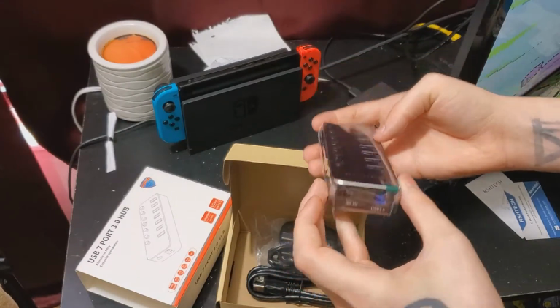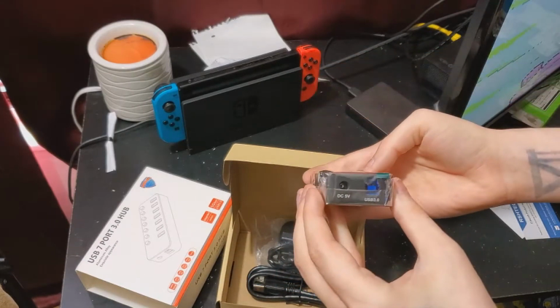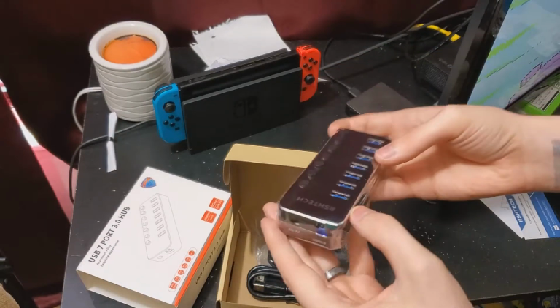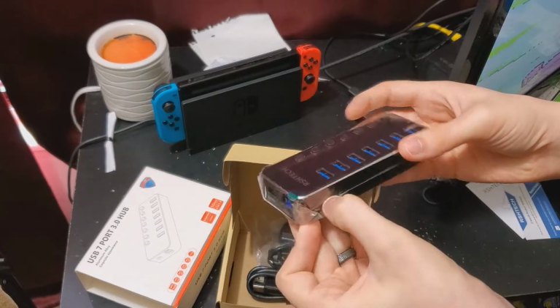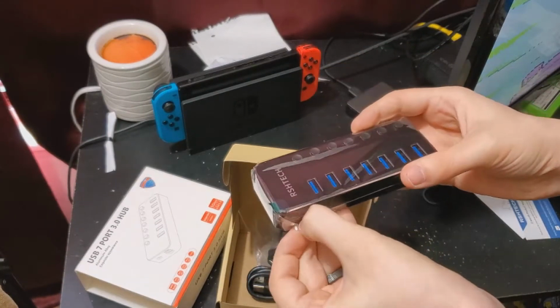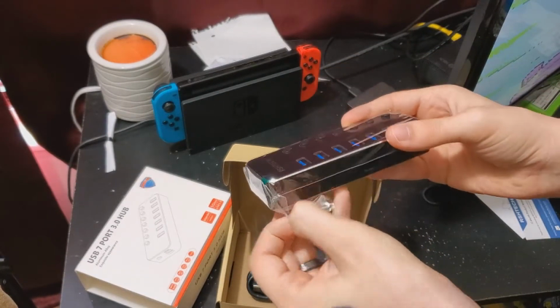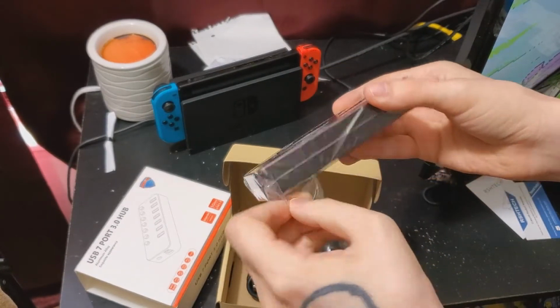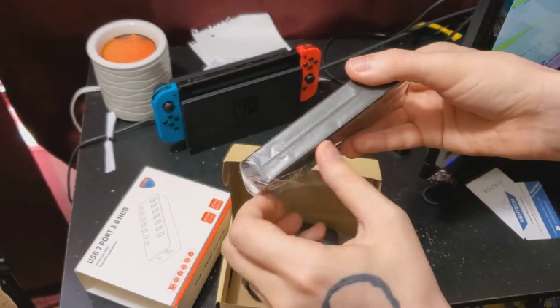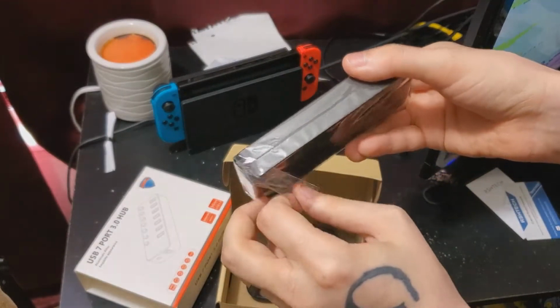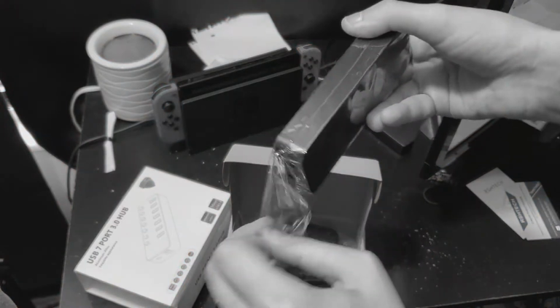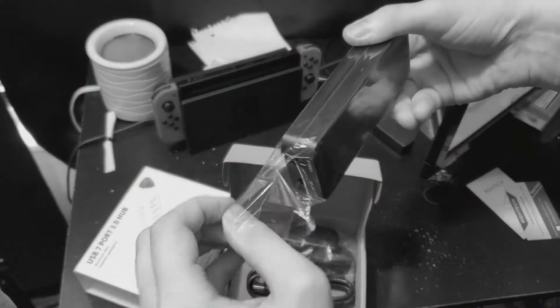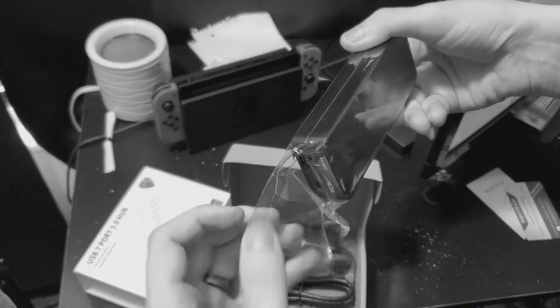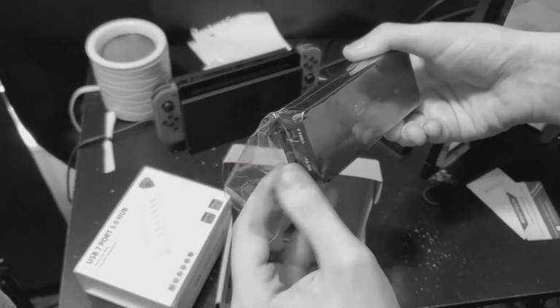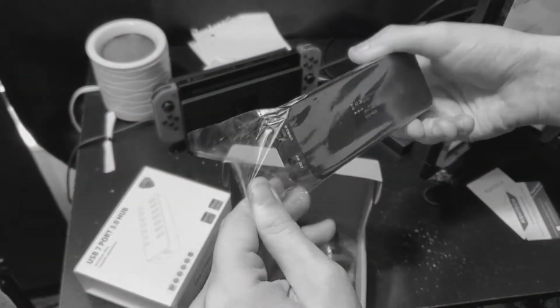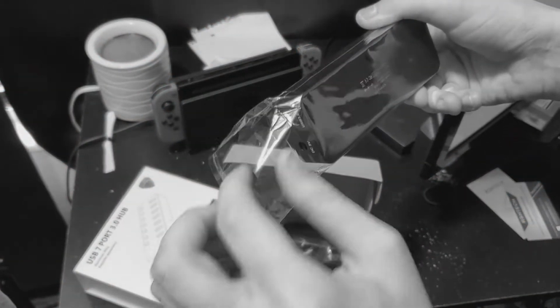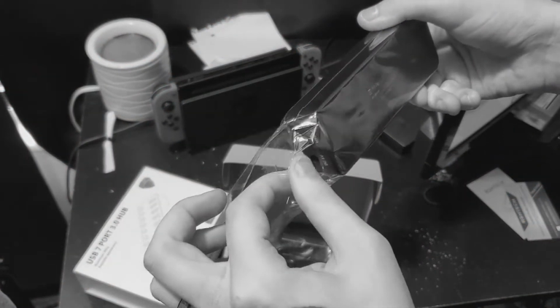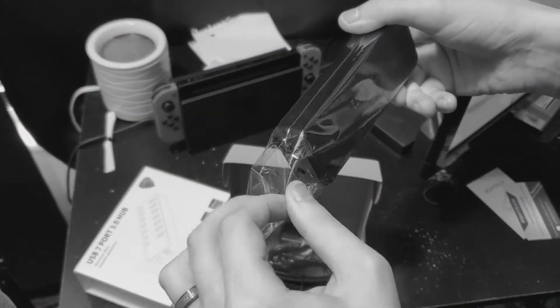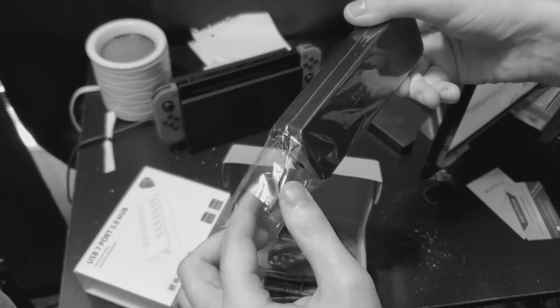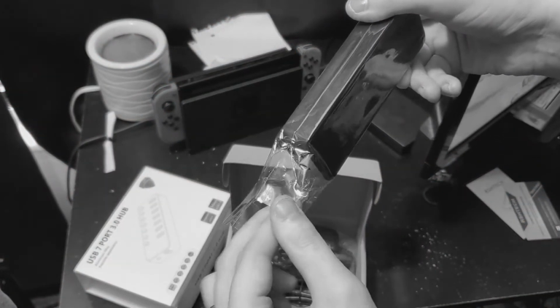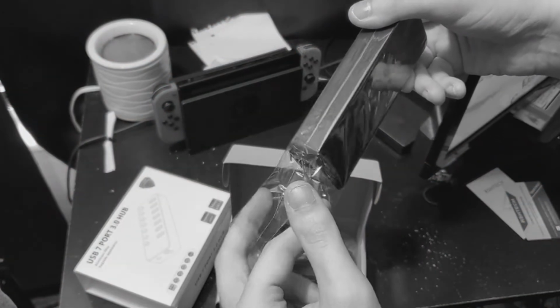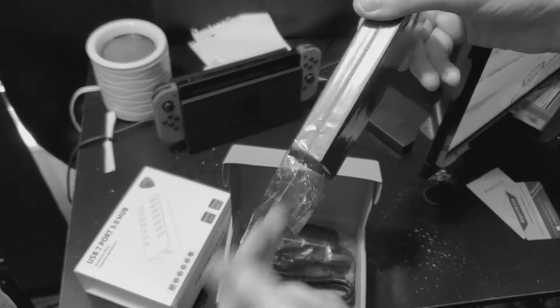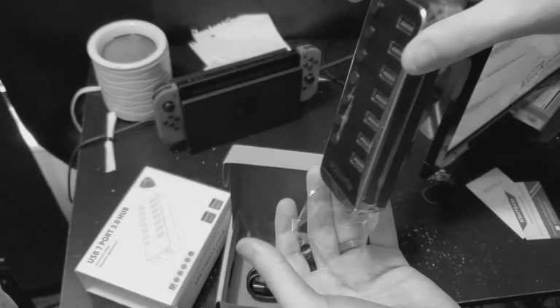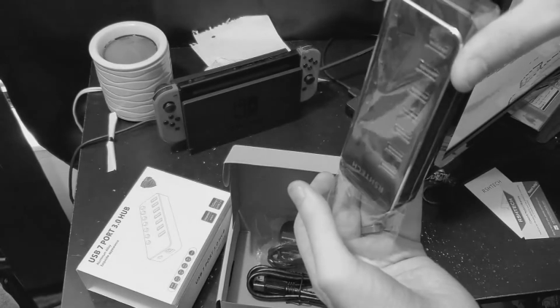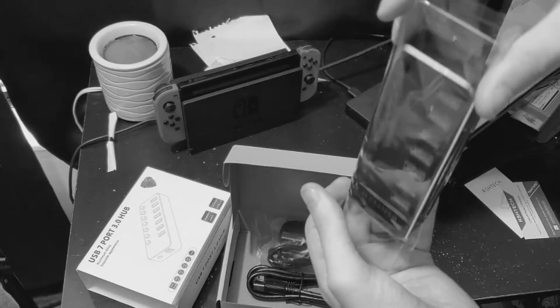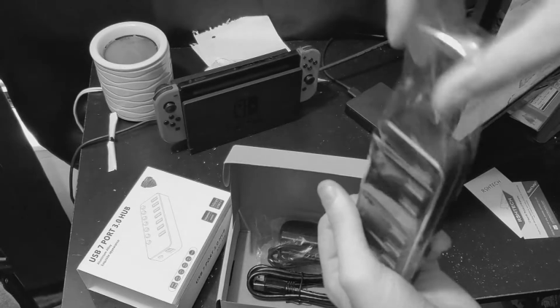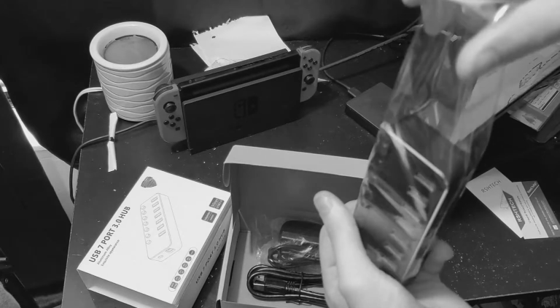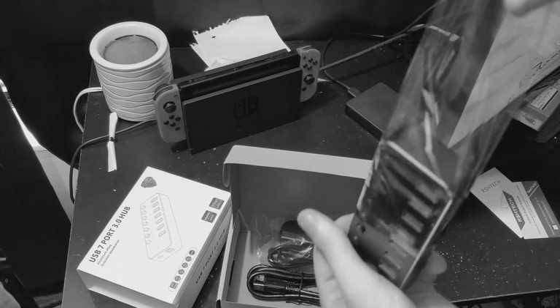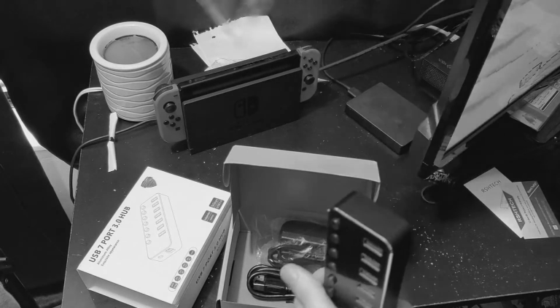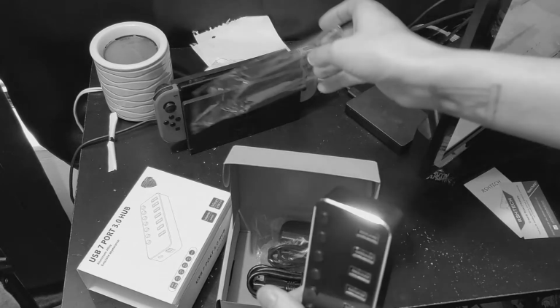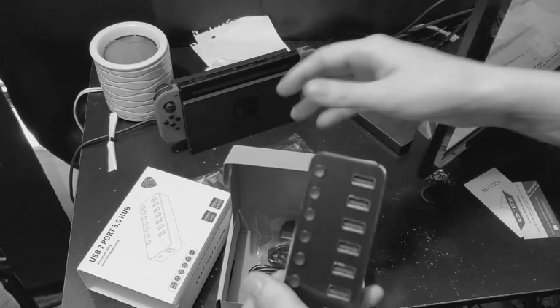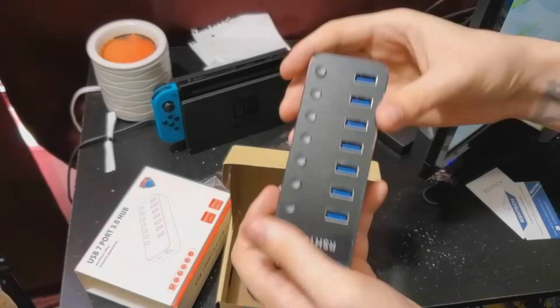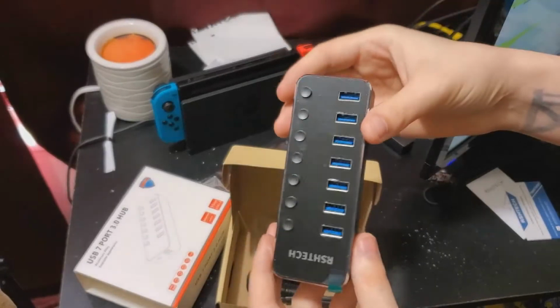It's a bit weighty, it's a hard plastic, but correction from the editor's room — it is indeed made out of metal. It is aluminum, so yes, it is made out of some sort of metal material.